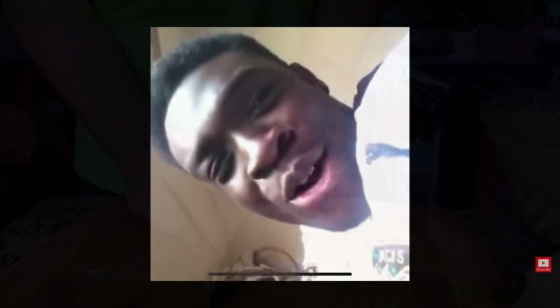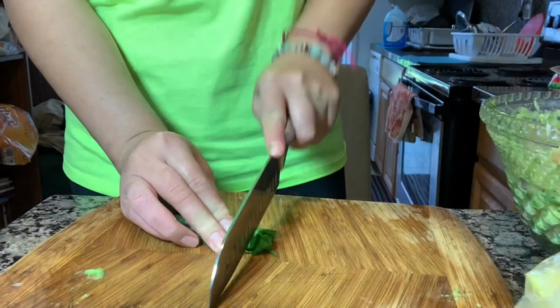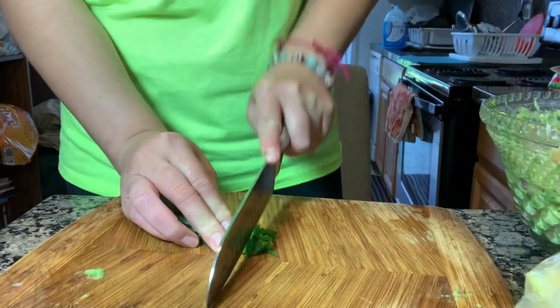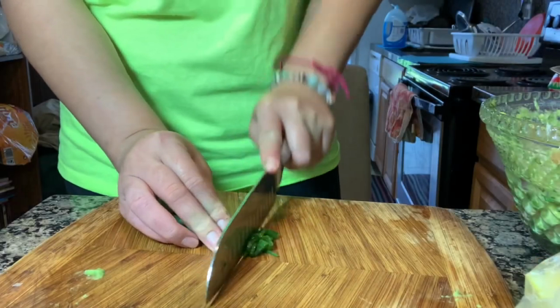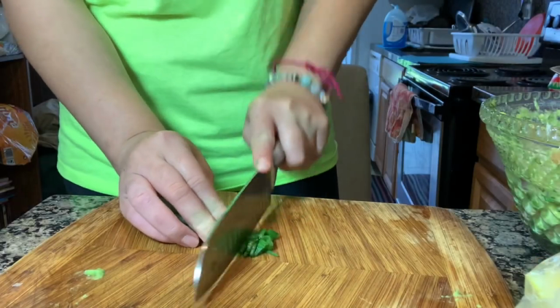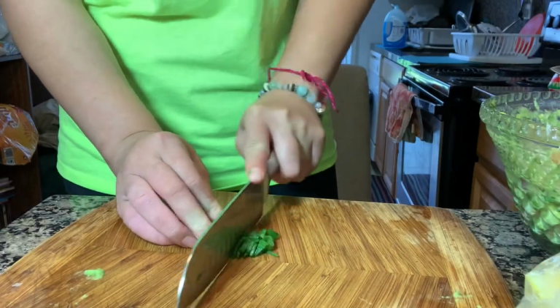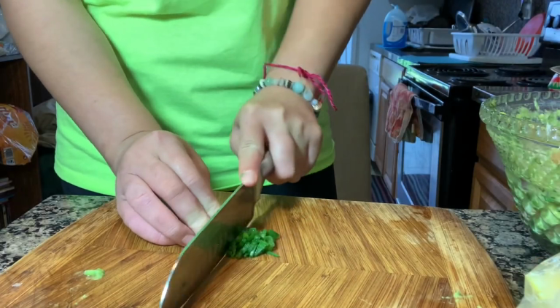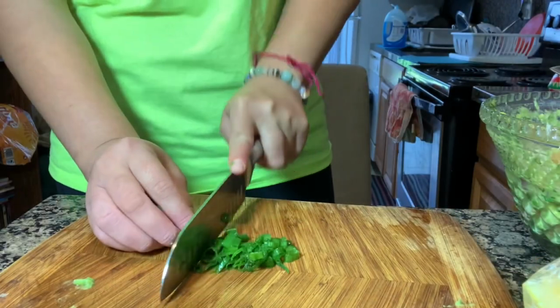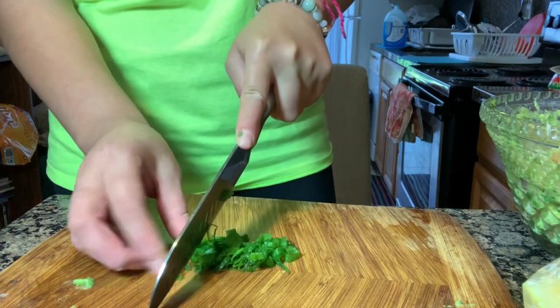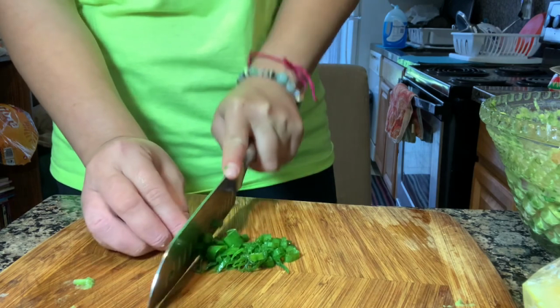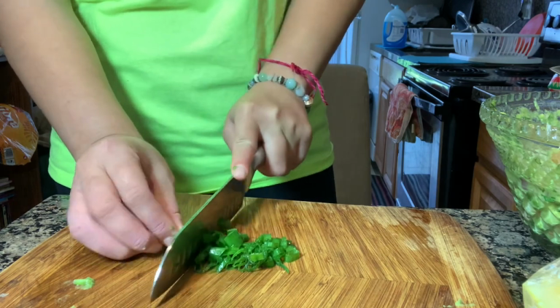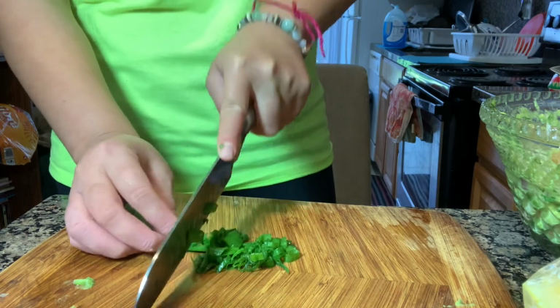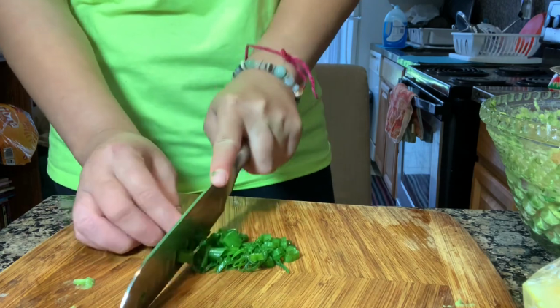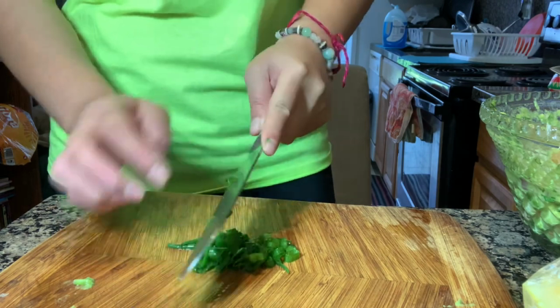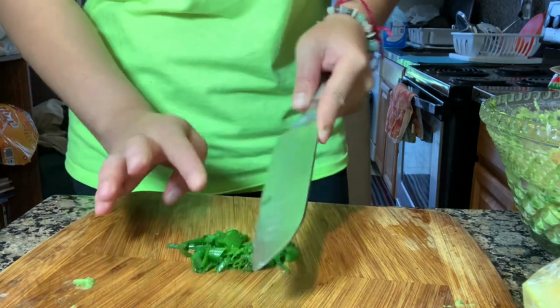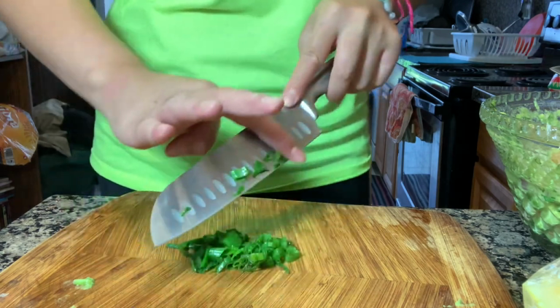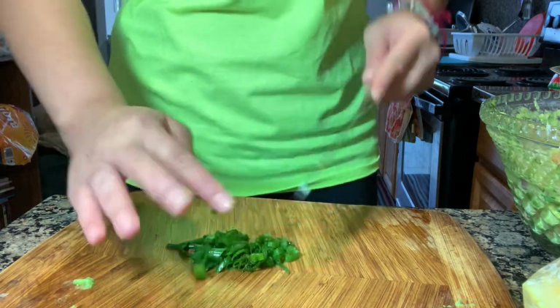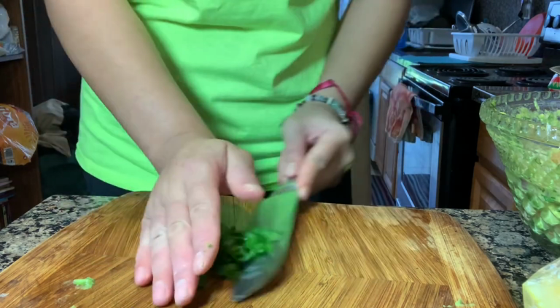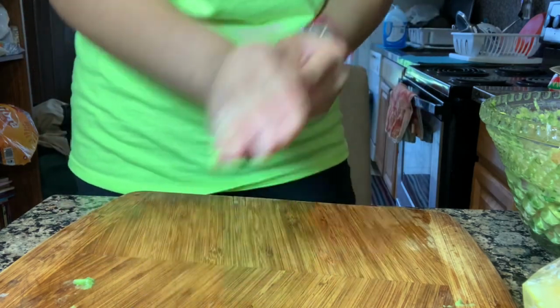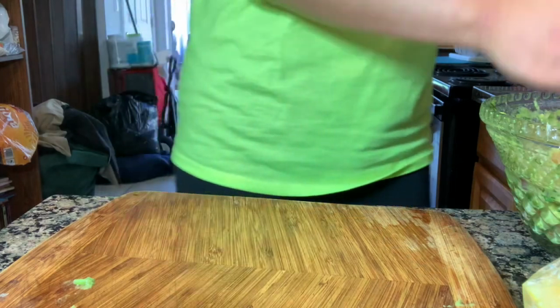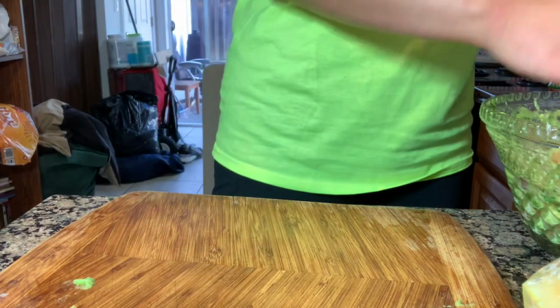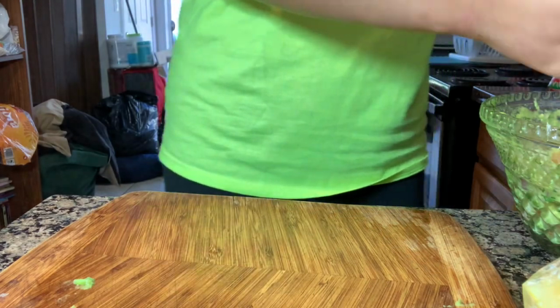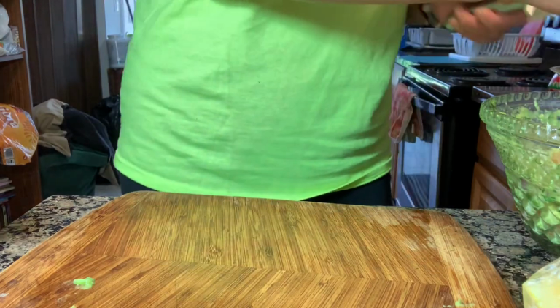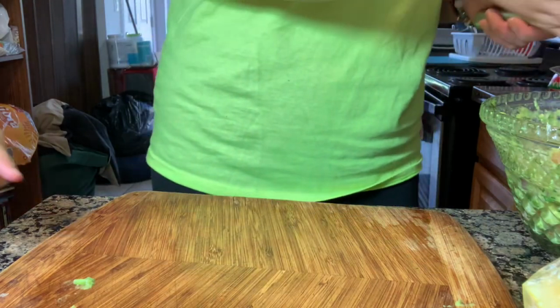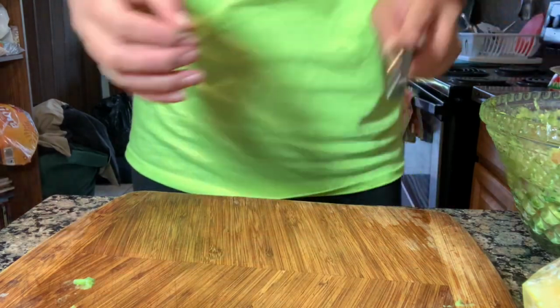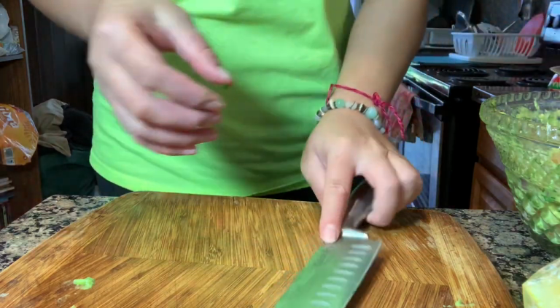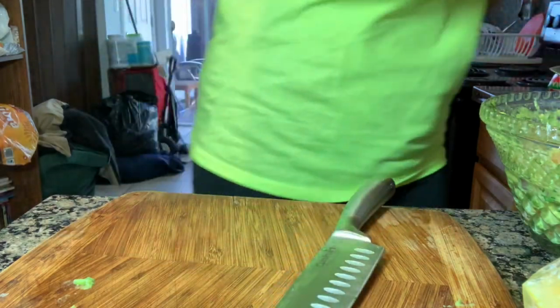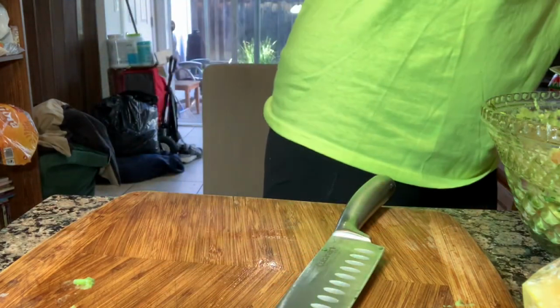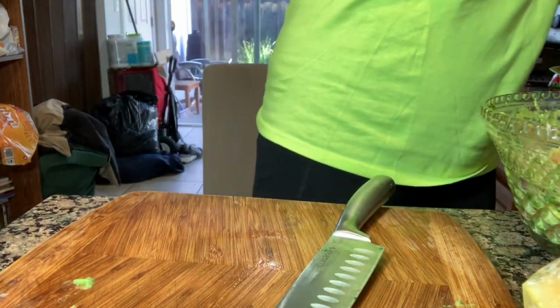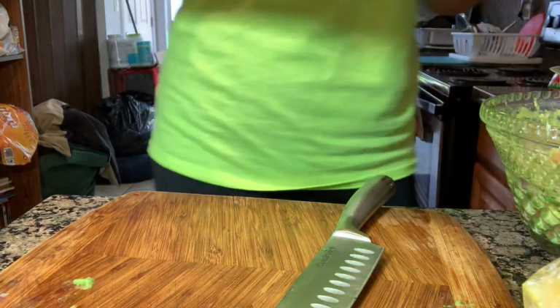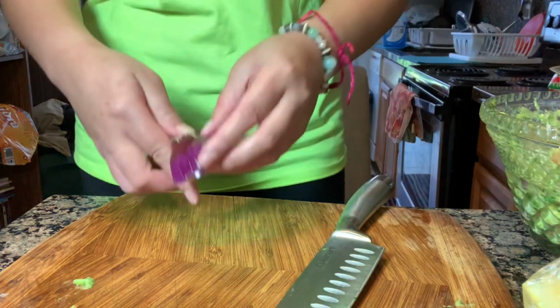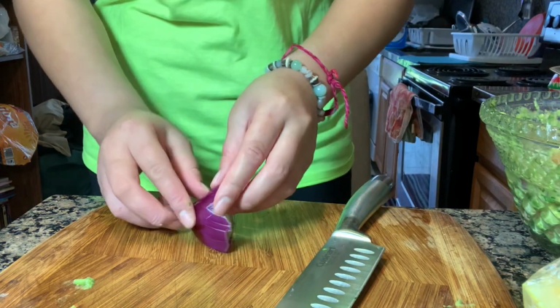Go ahead and add the rest of these green onions. Add the rest of these onions.